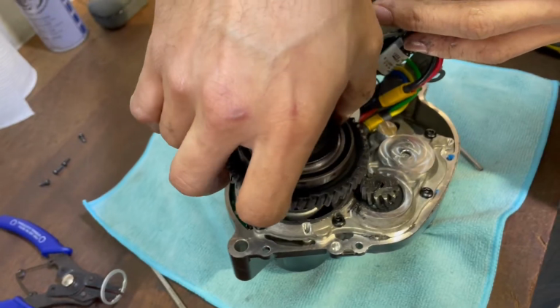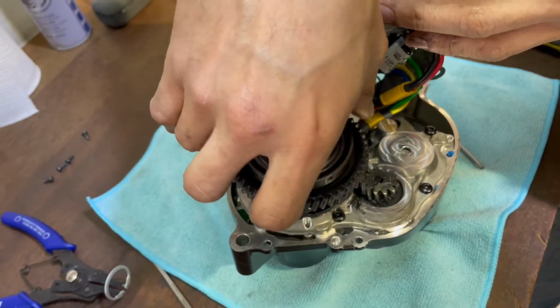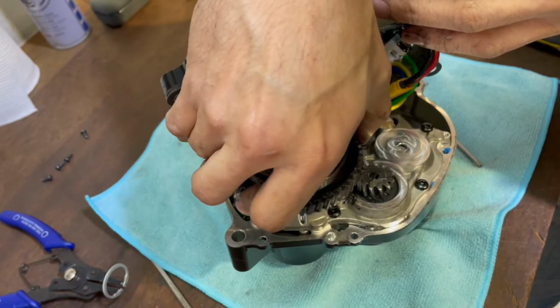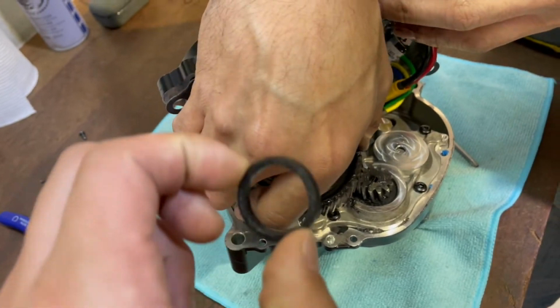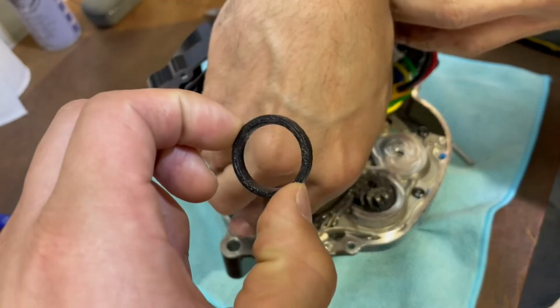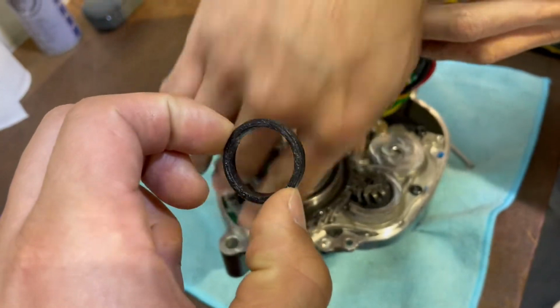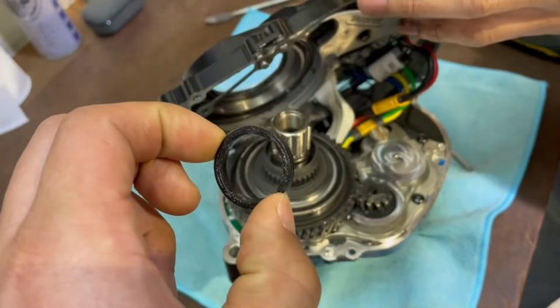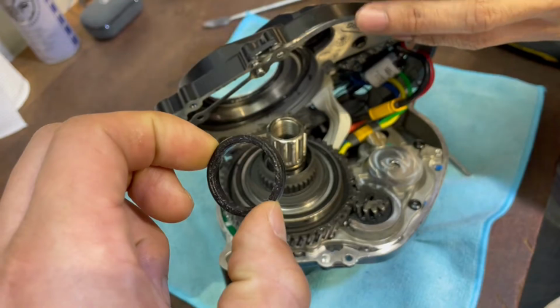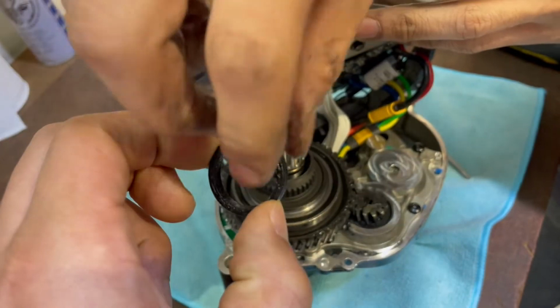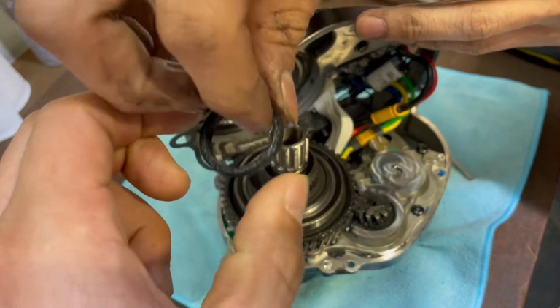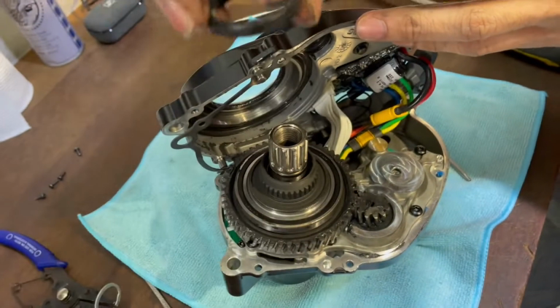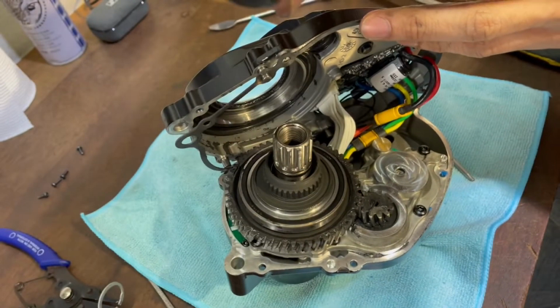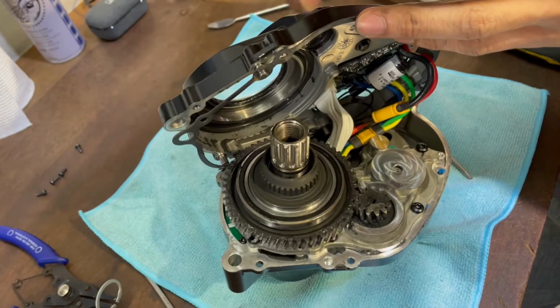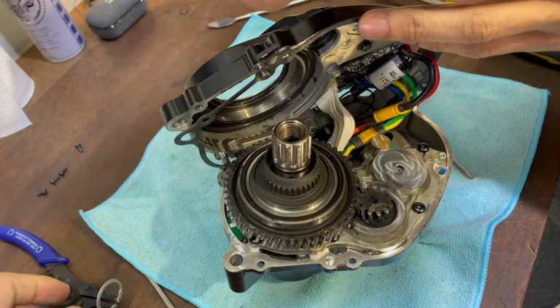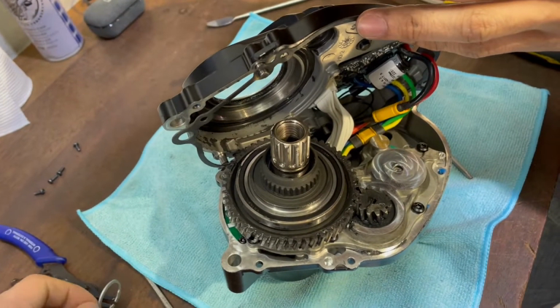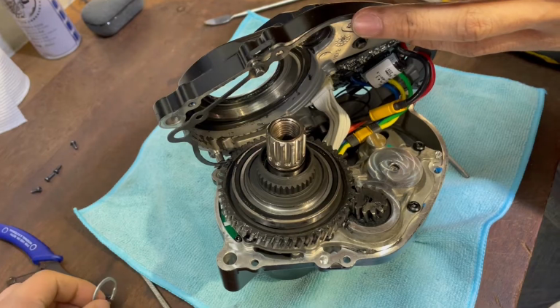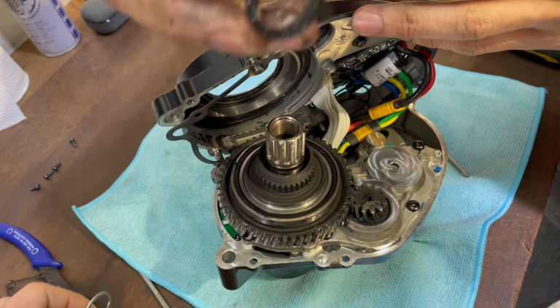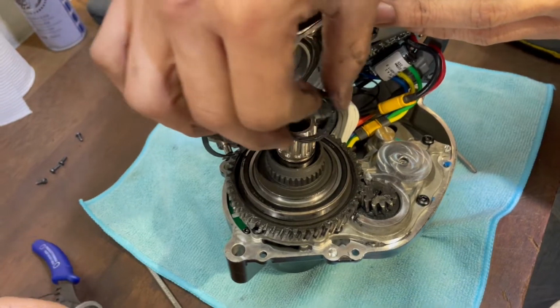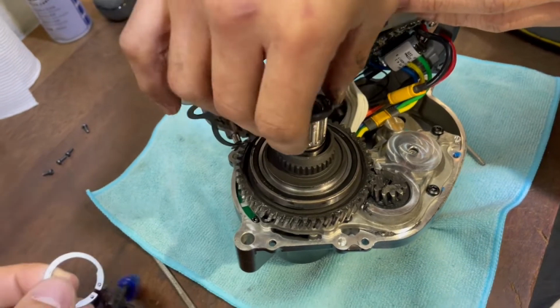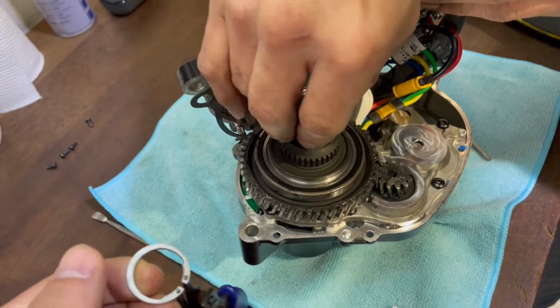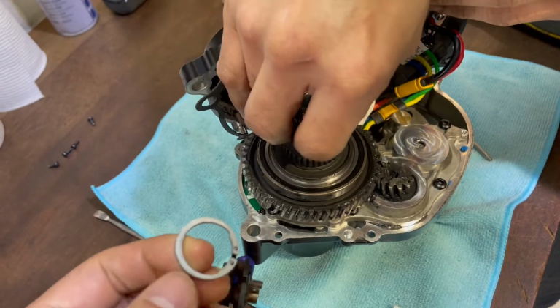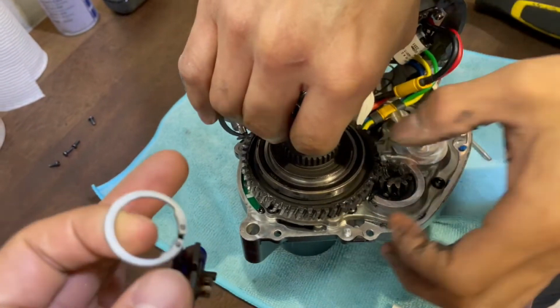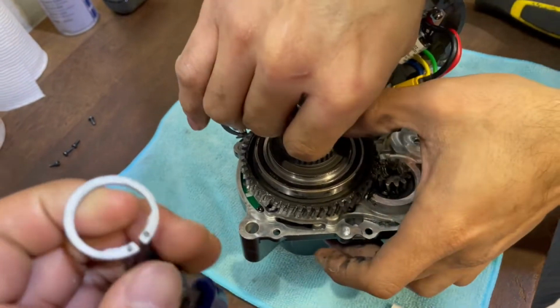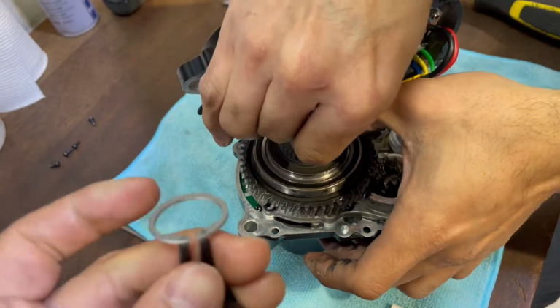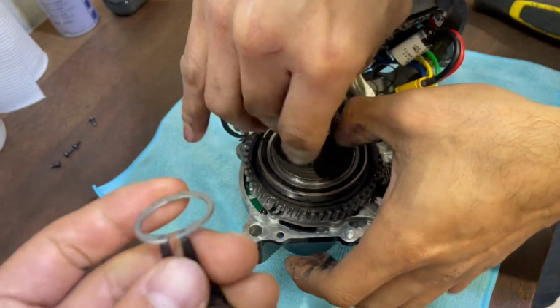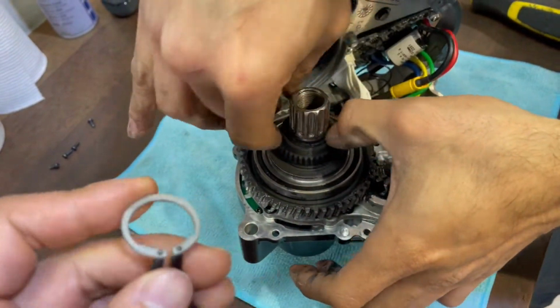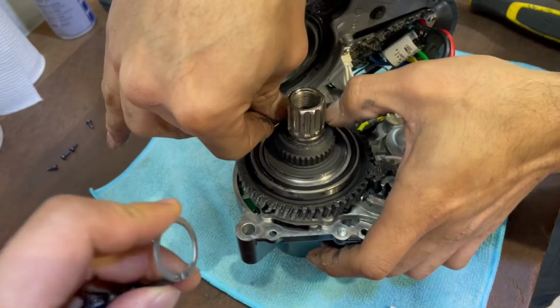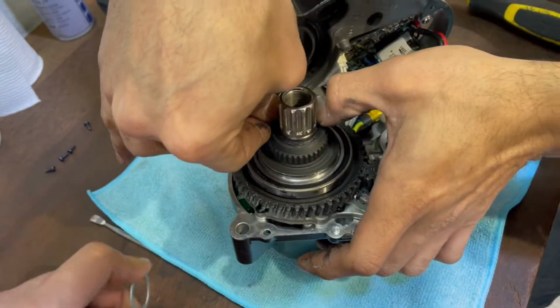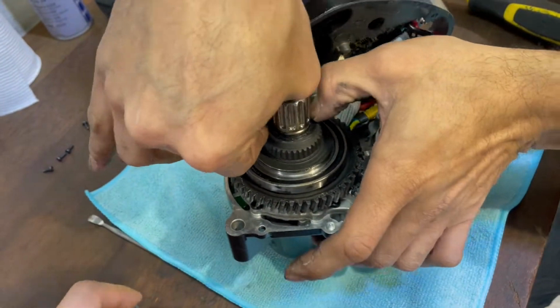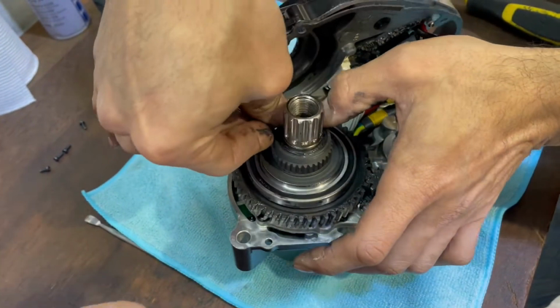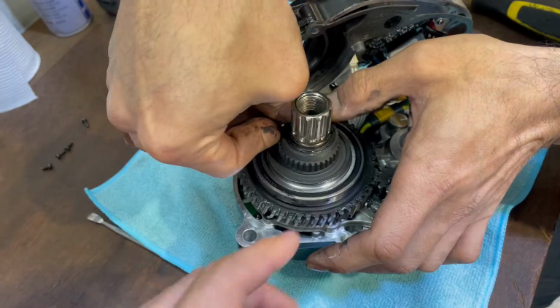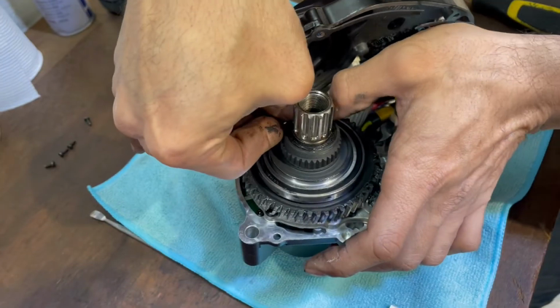And now you need to put the seal. Last but not least, make sure to put the O-ring back on to lock the whole gear system.